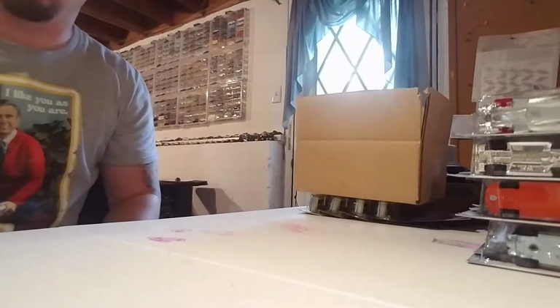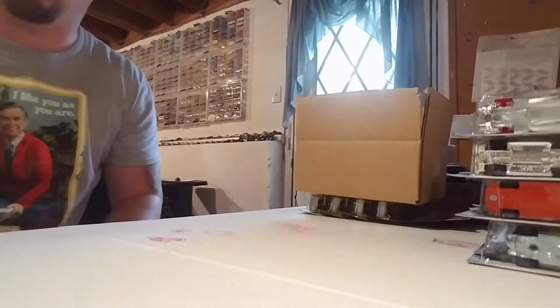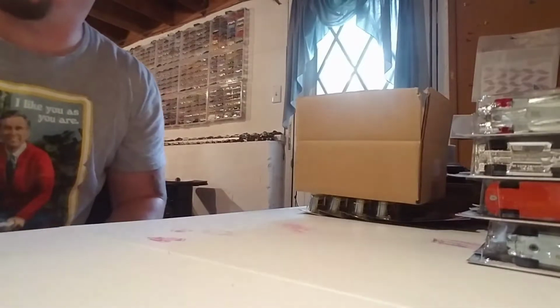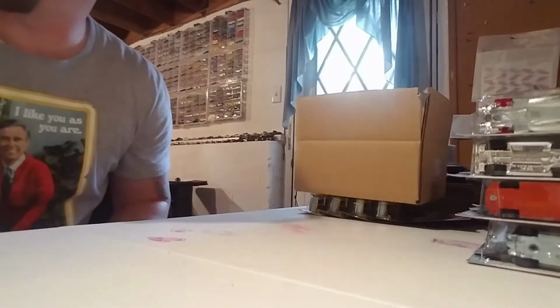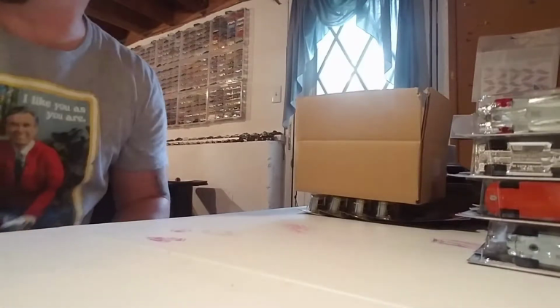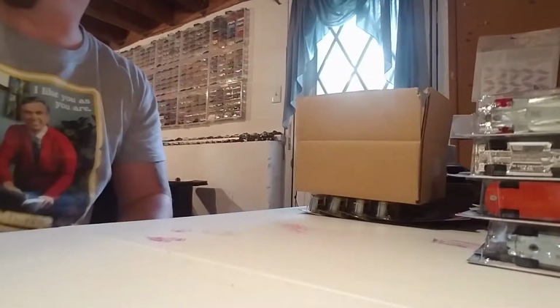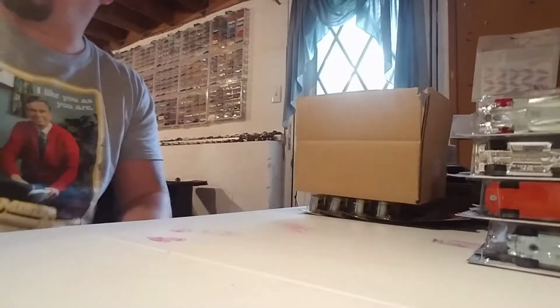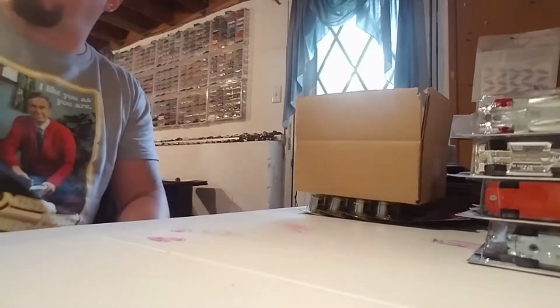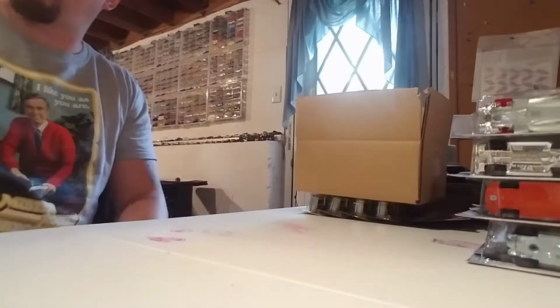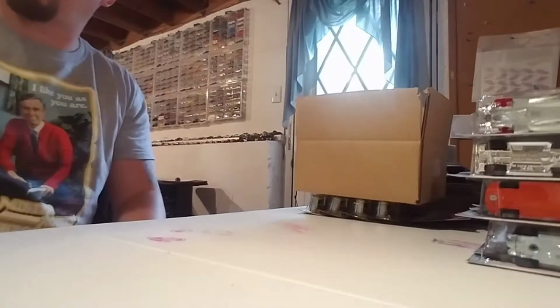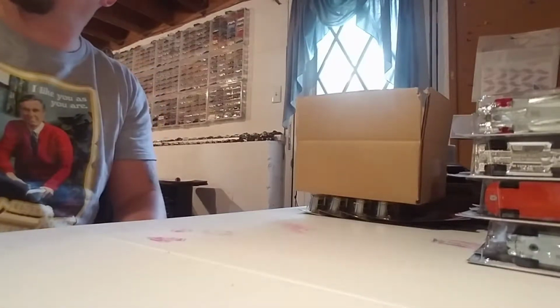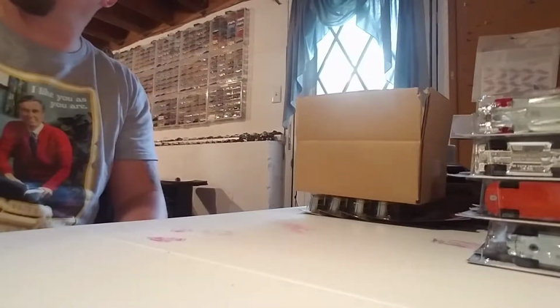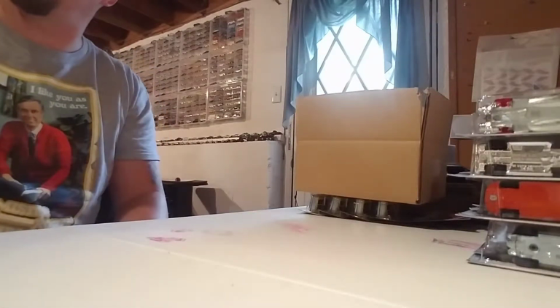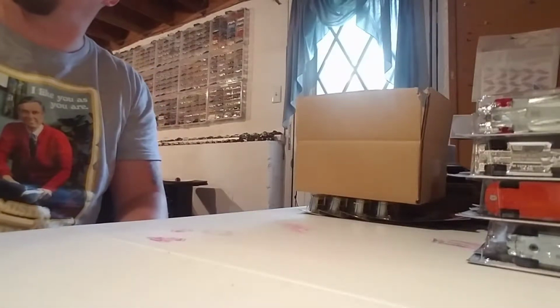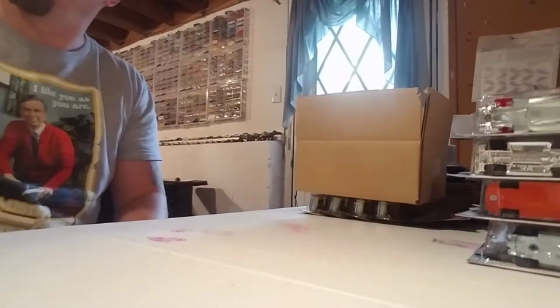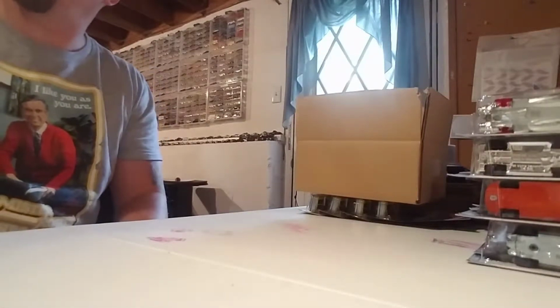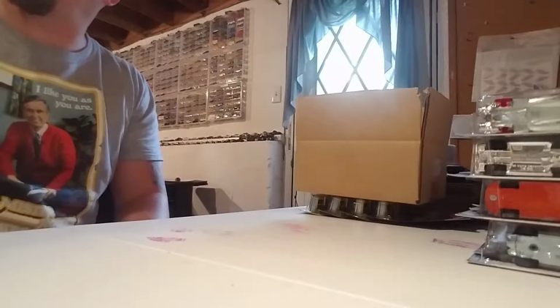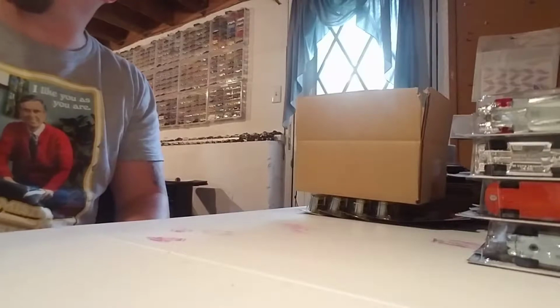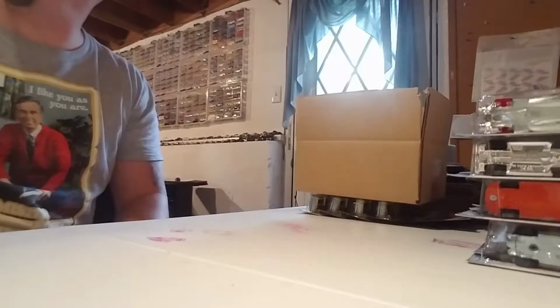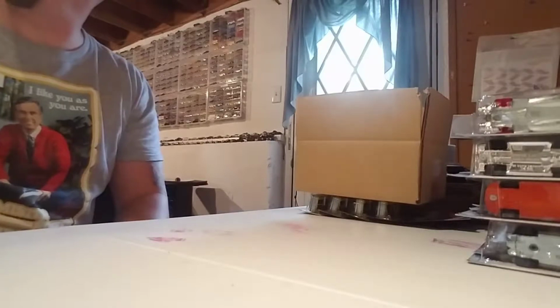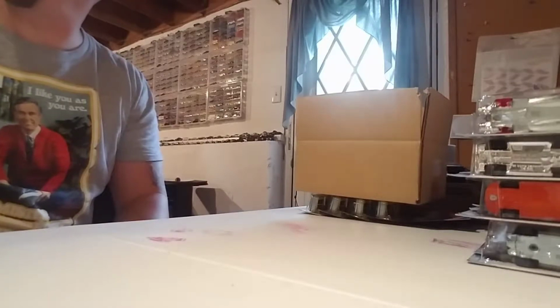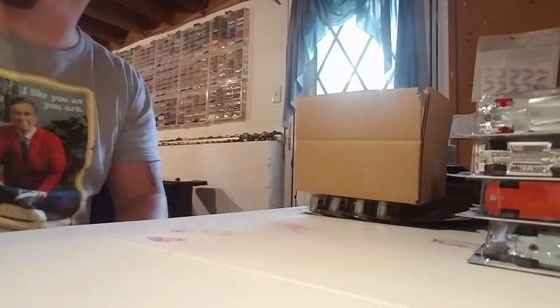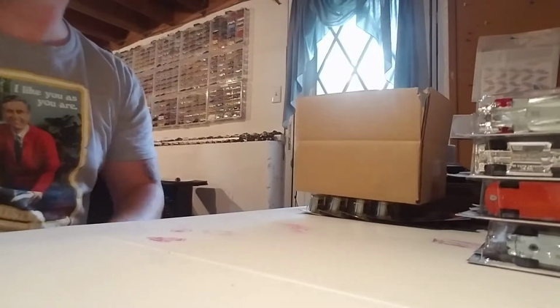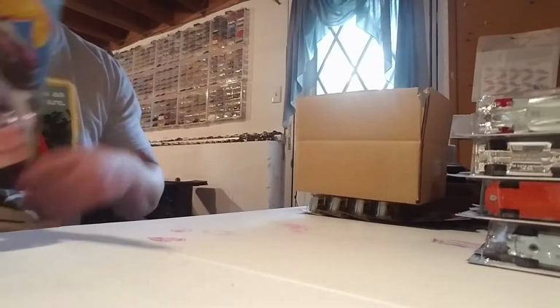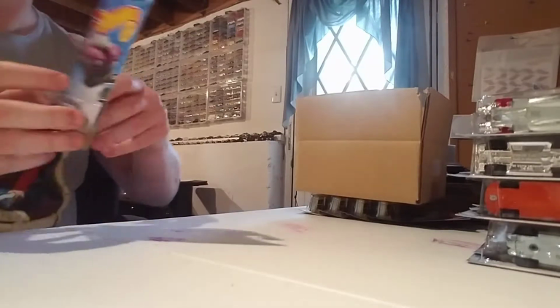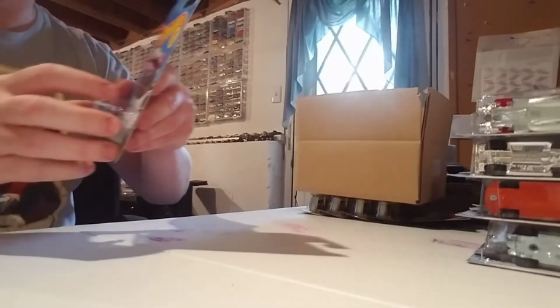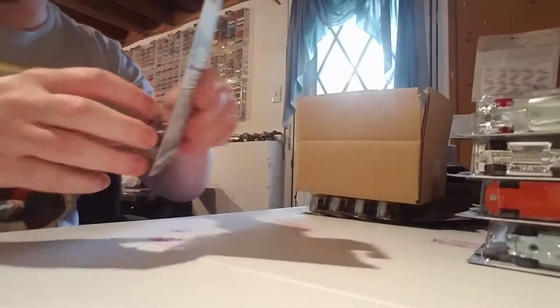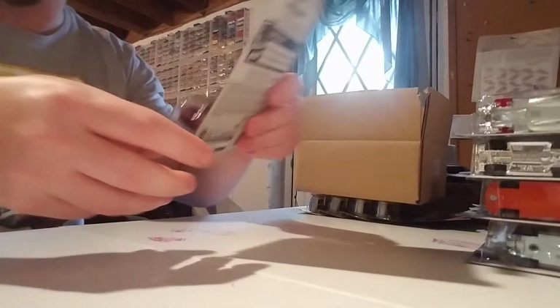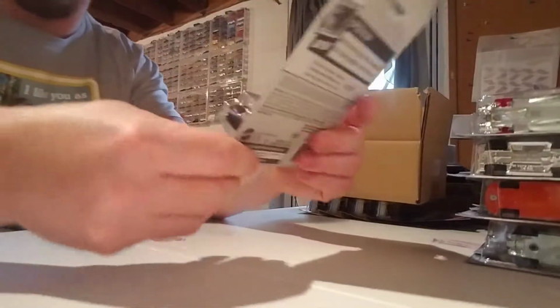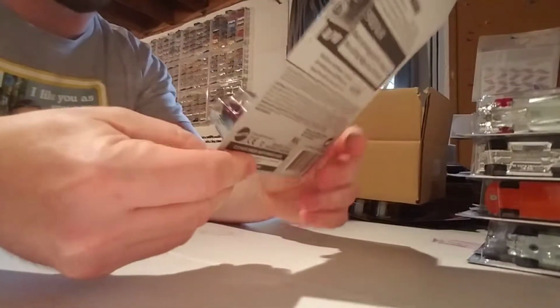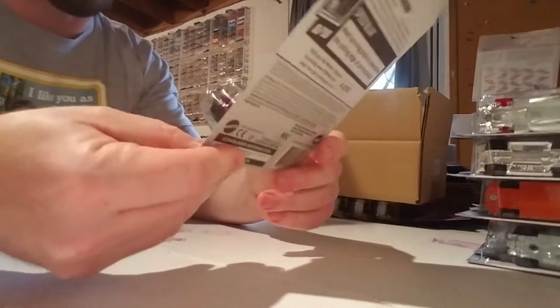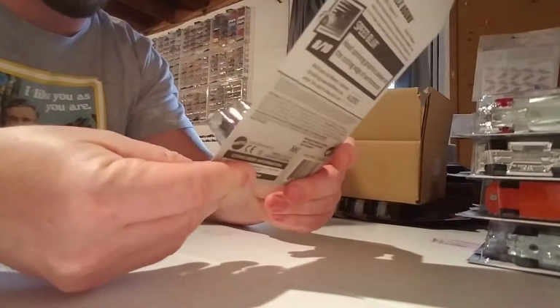What is up YouTube? Back with part 2 of these 2019 mainlines, still working on the J-Case.